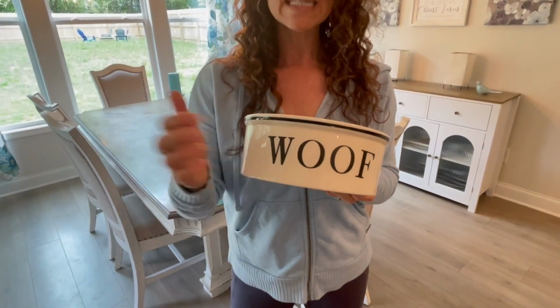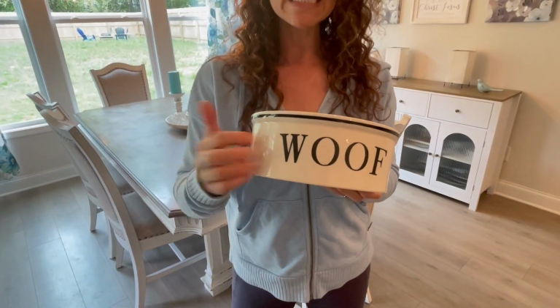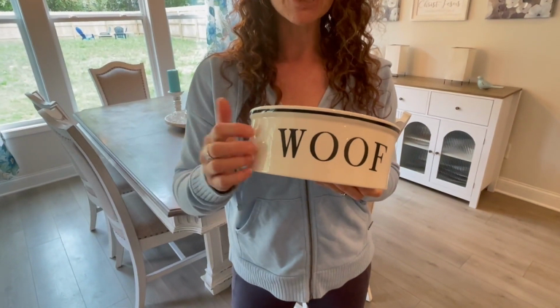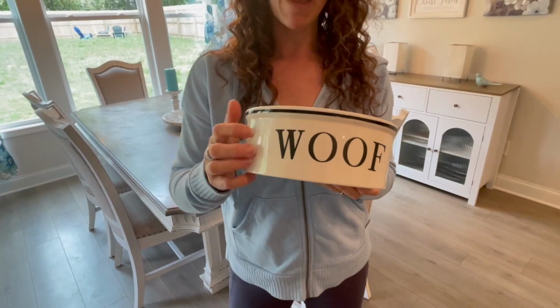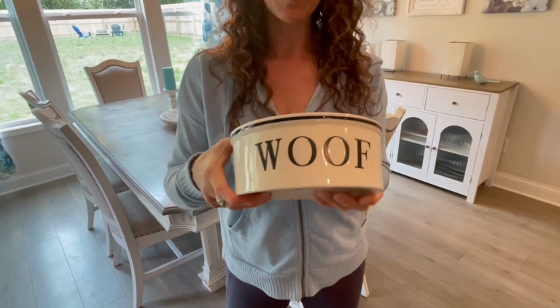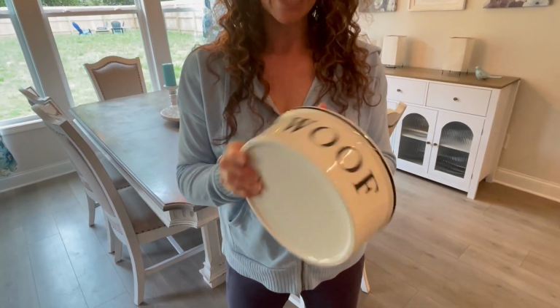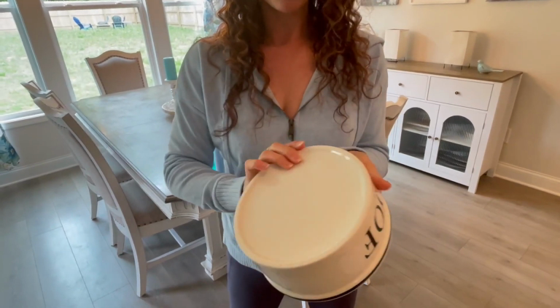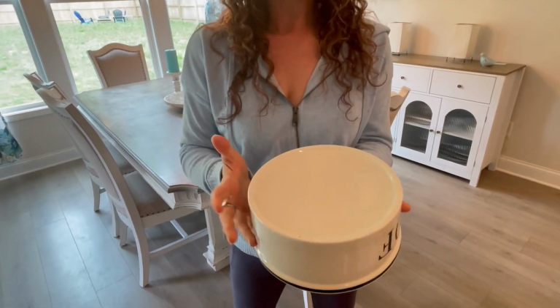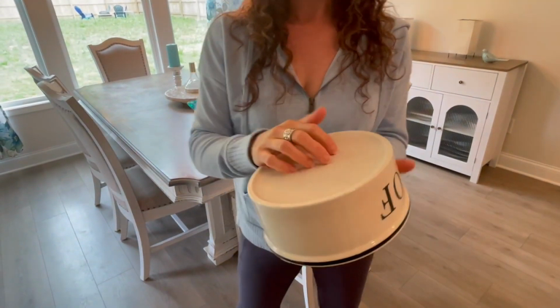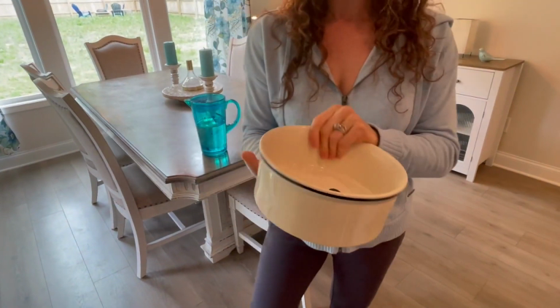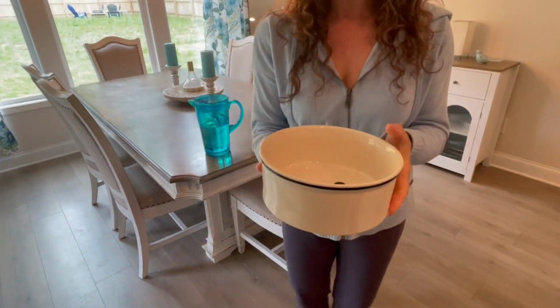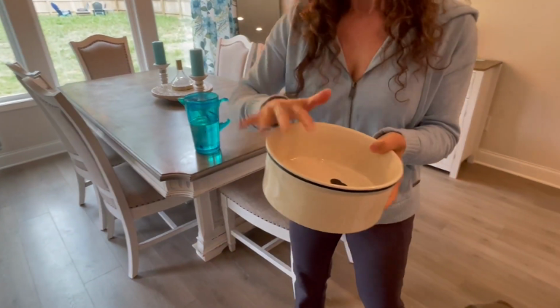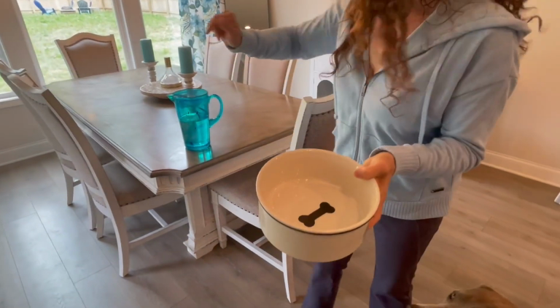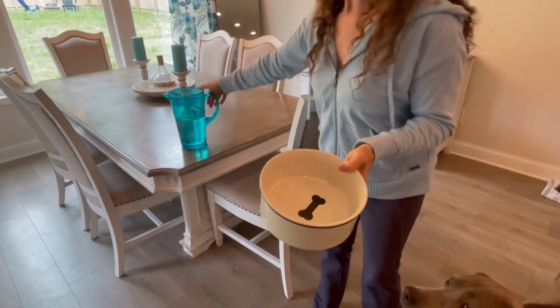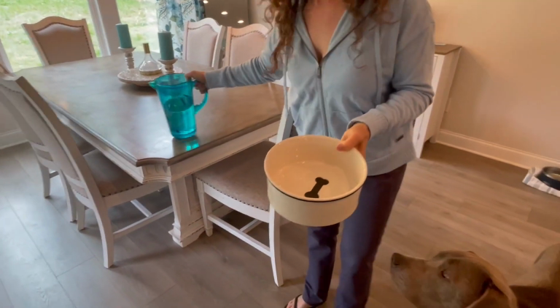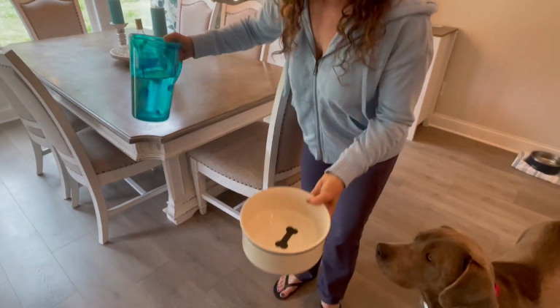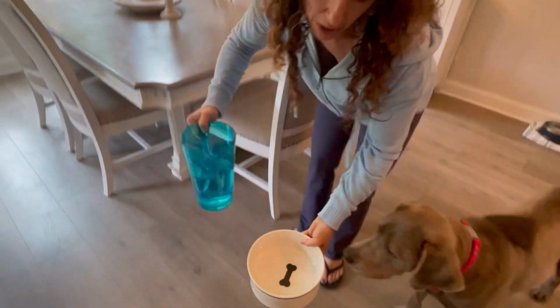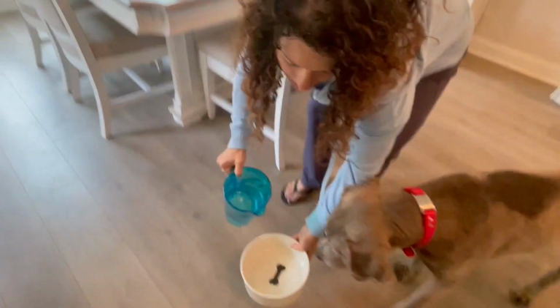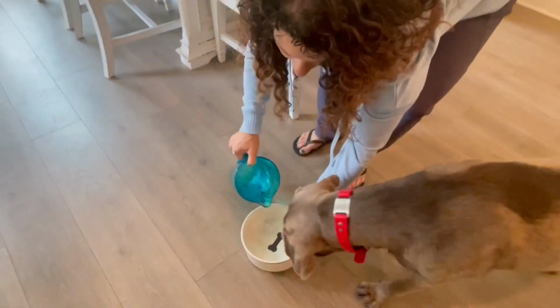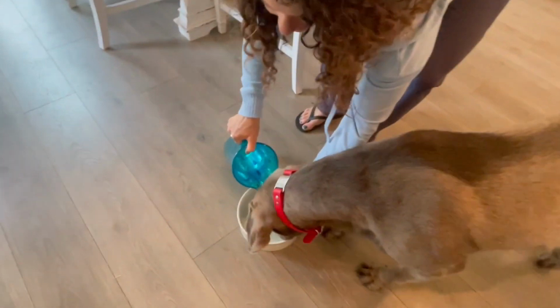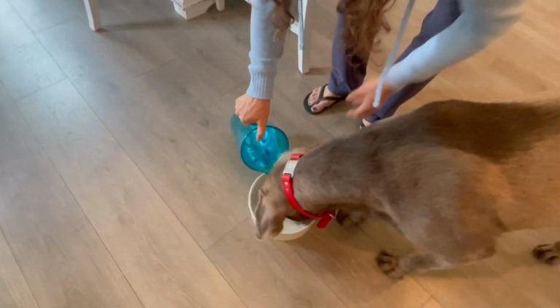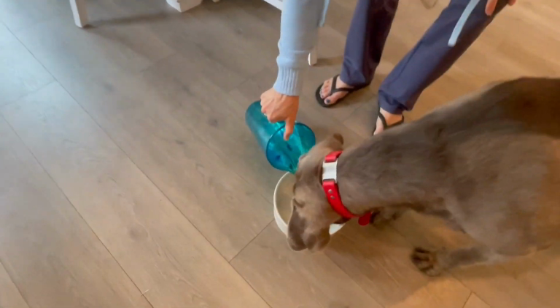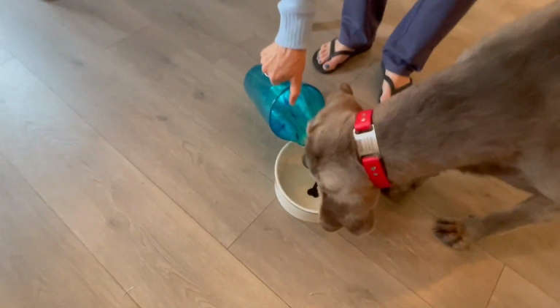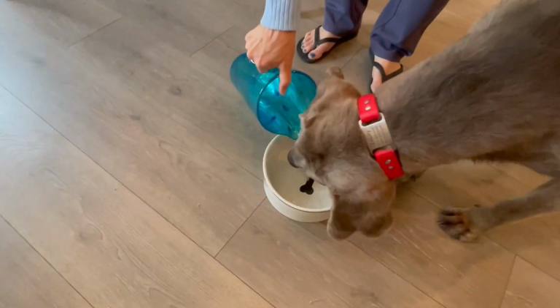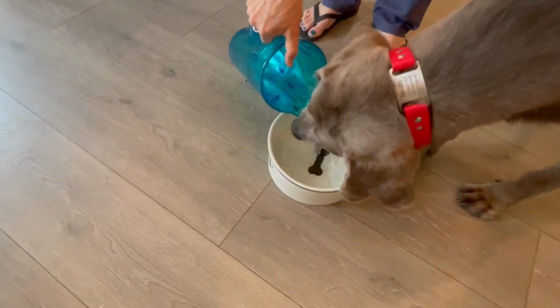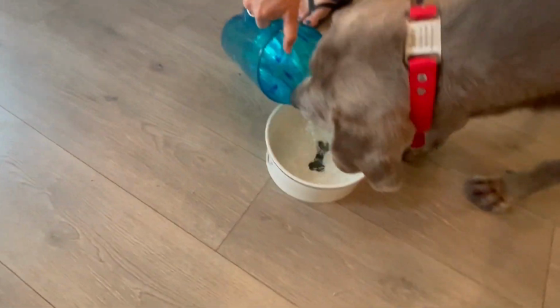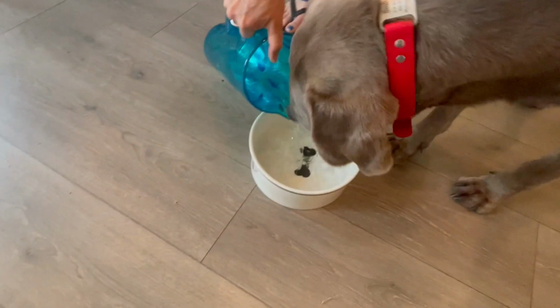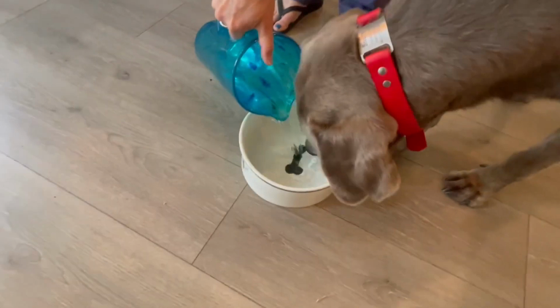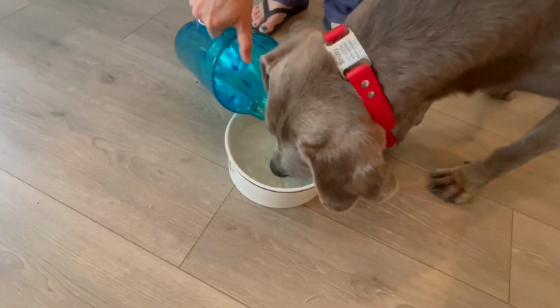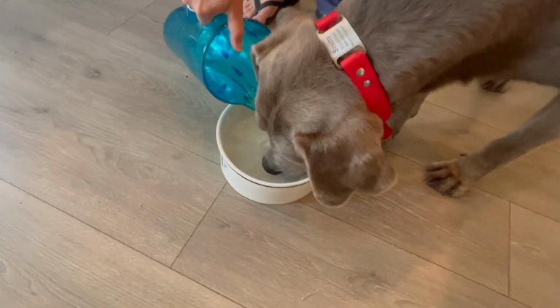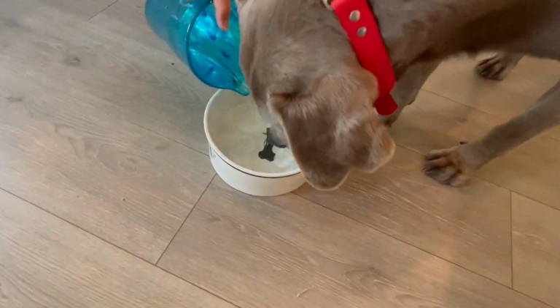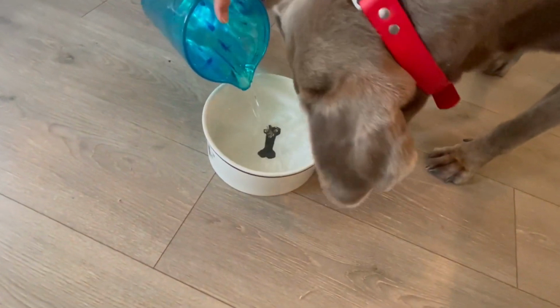This is a ceramic bowl. This can go in the dishwasher. It's nice and solid. I do like ceramic for the dog's water. What's nice about that is that it's going to keep it cooler than if it was just in a plastic bowl, for example.